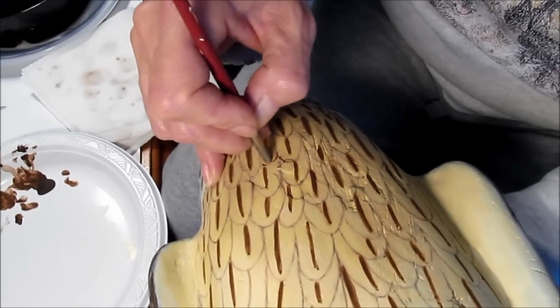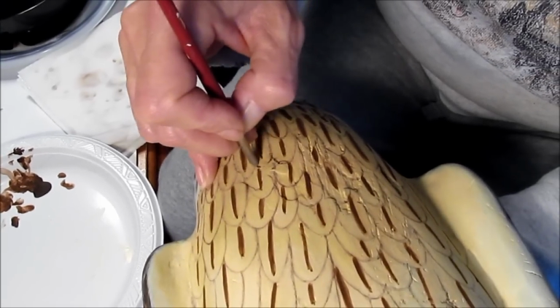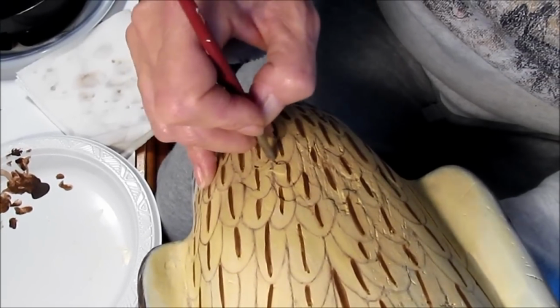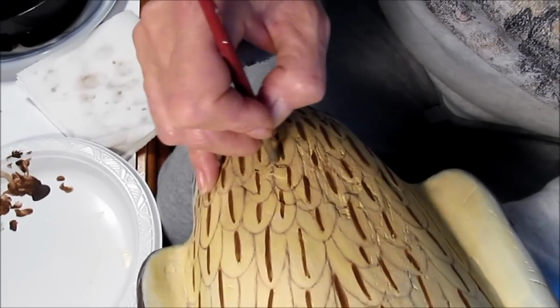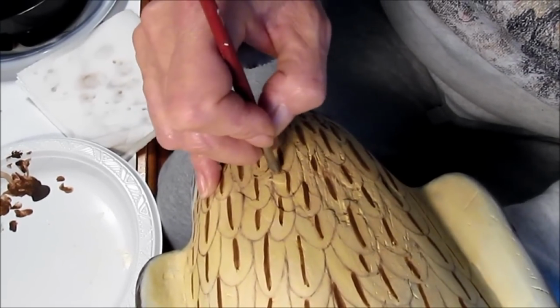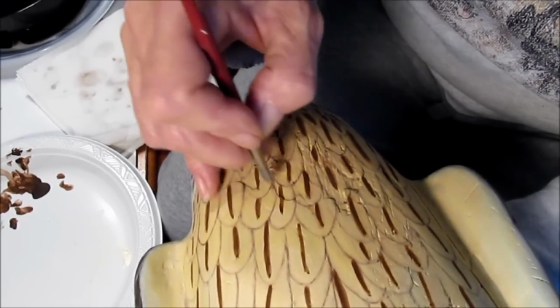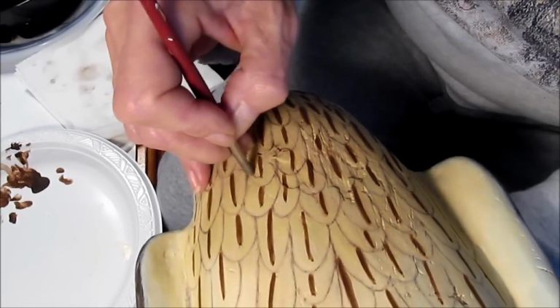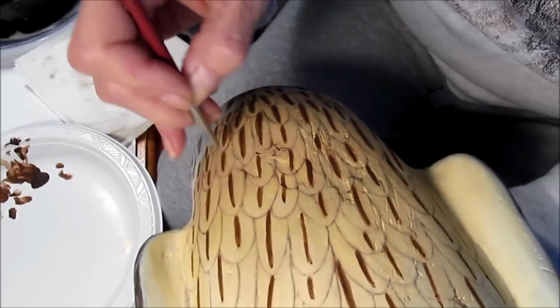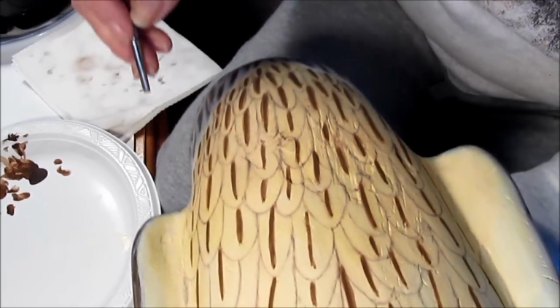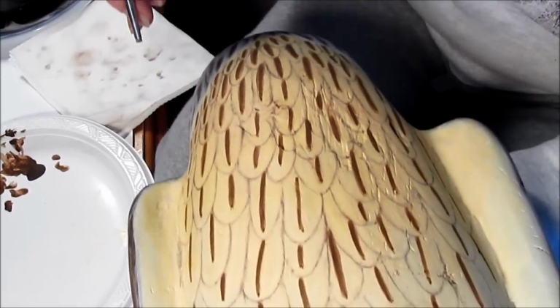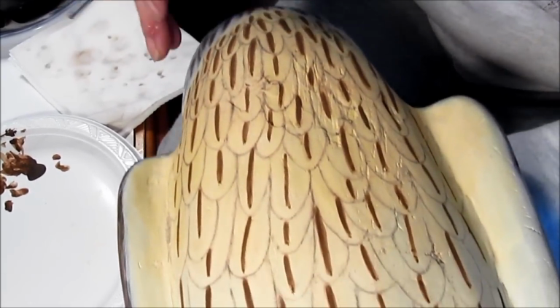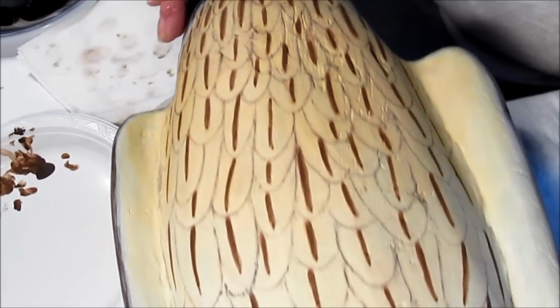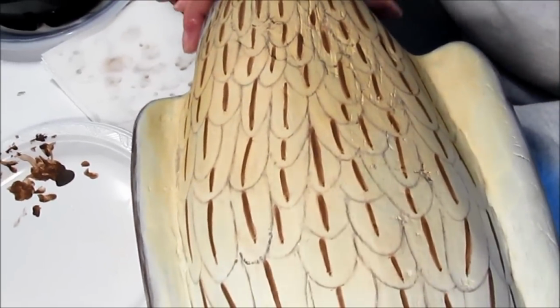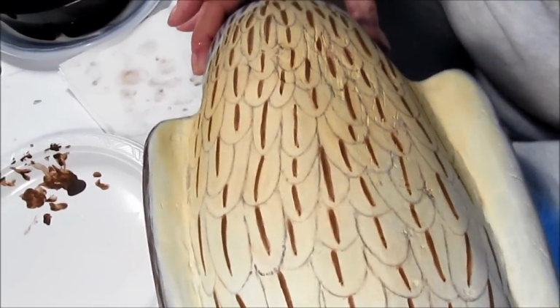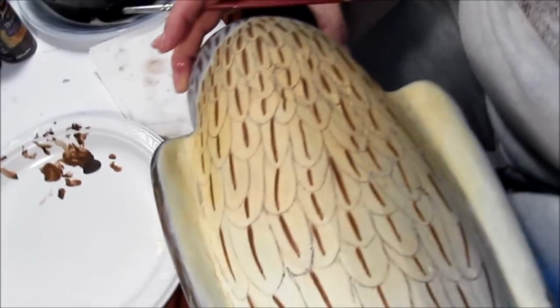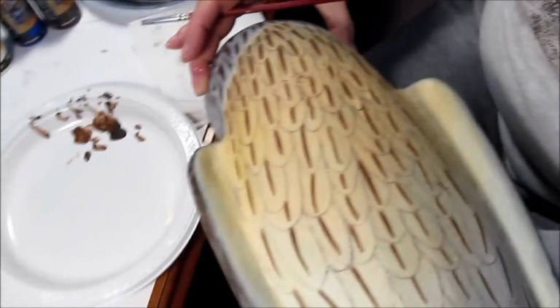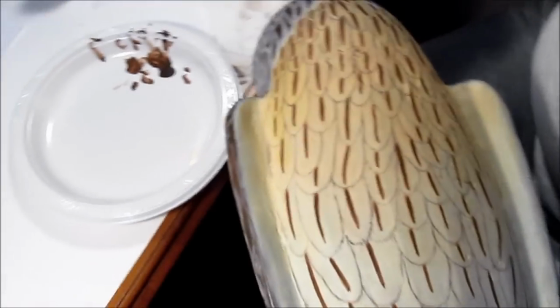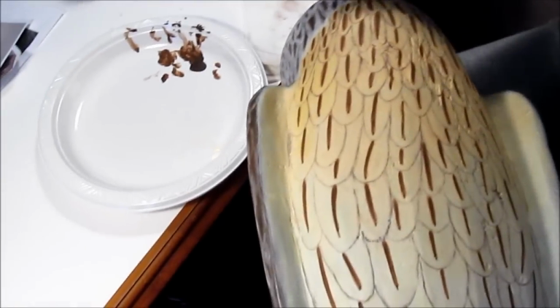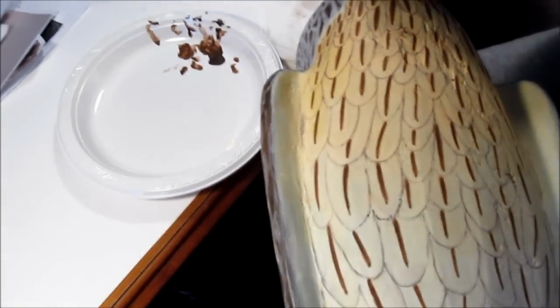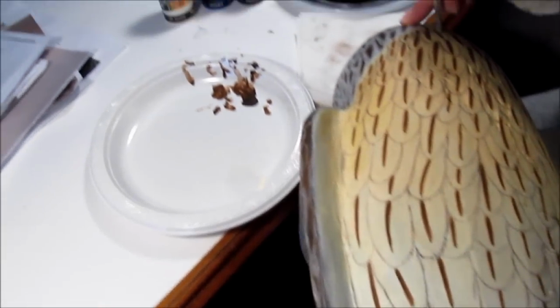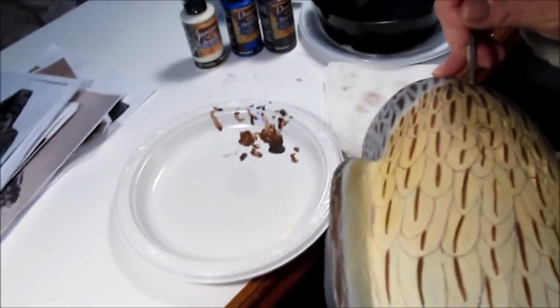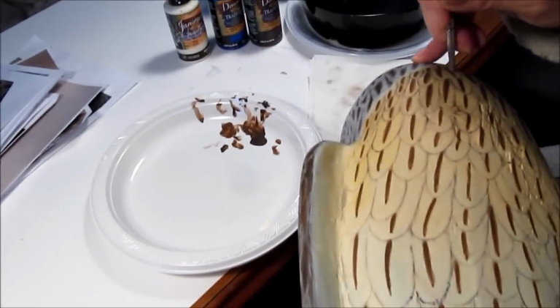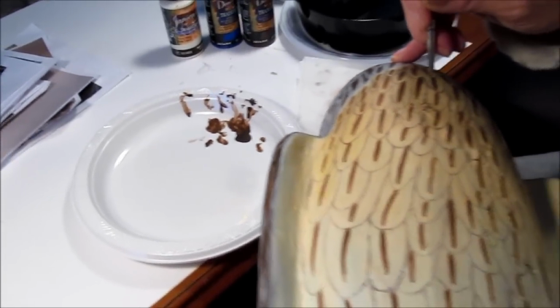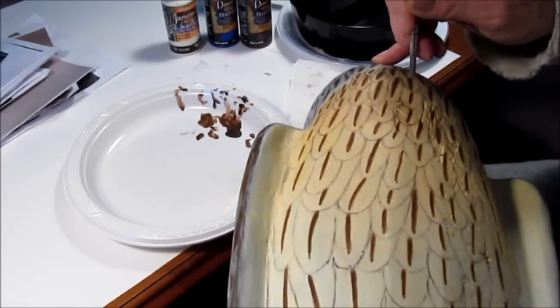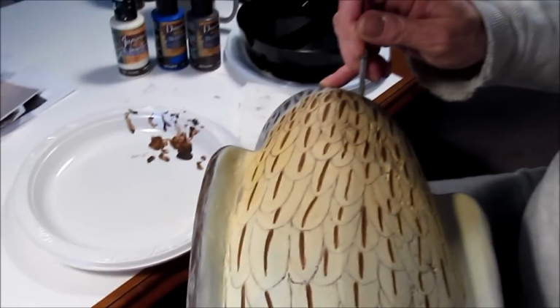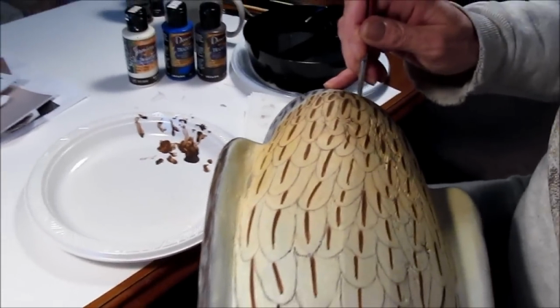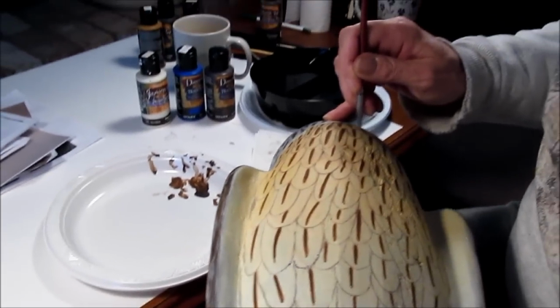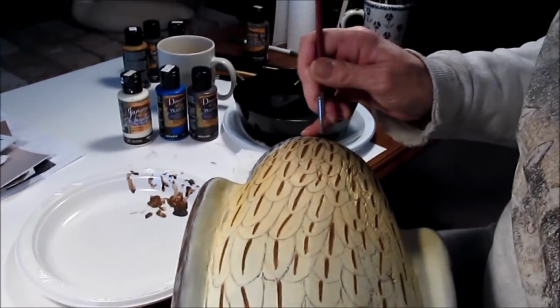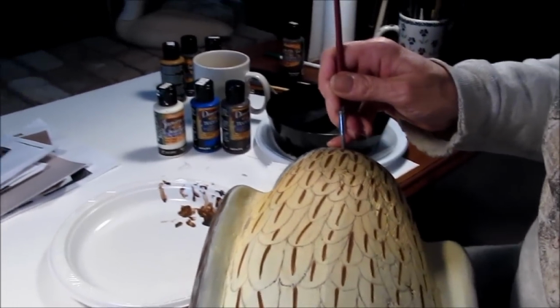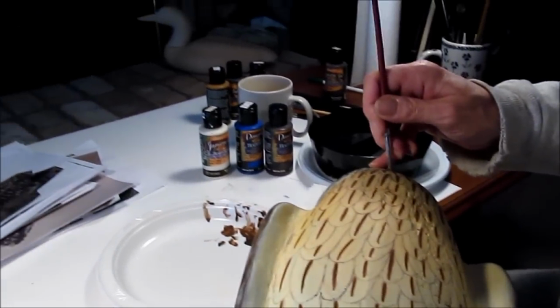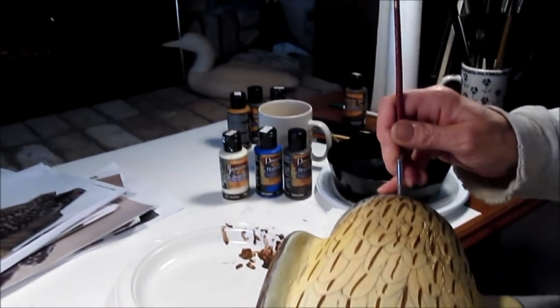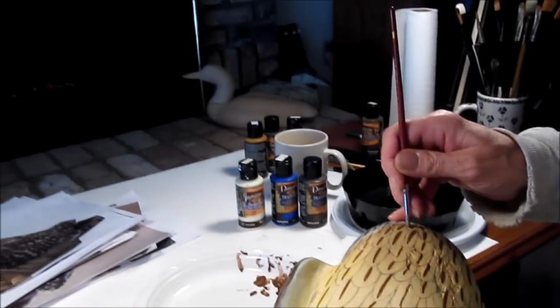Soften that line a bit, and I think that's pretty good for these initial feather lines.